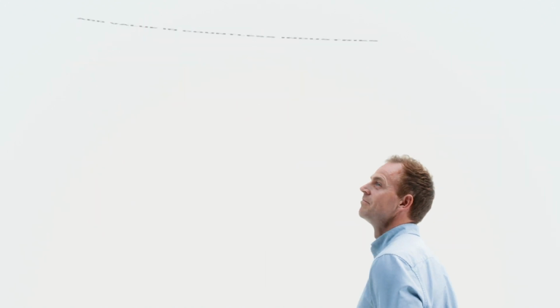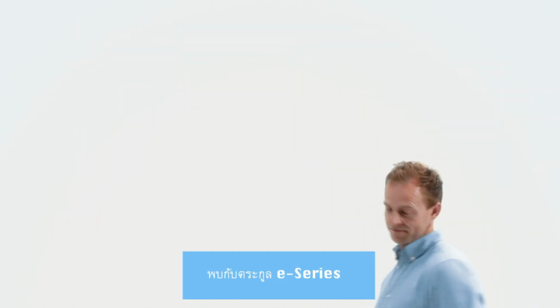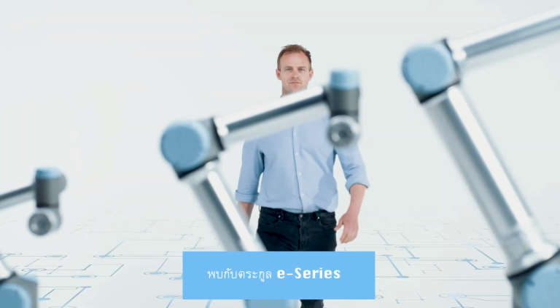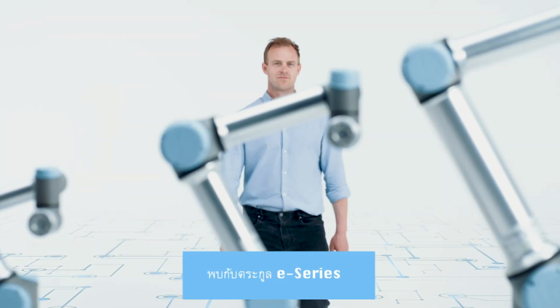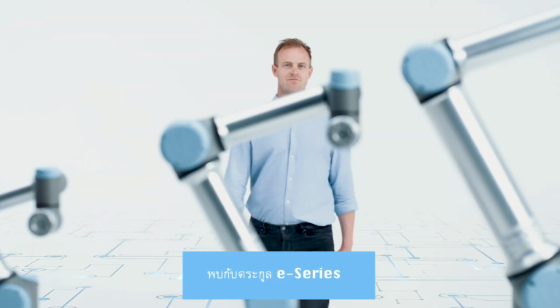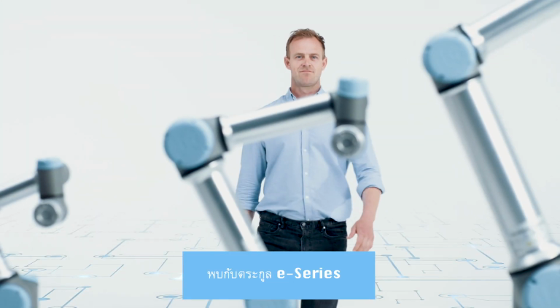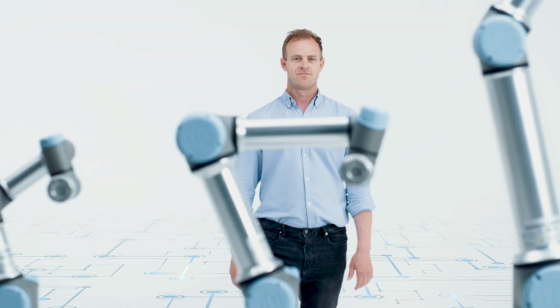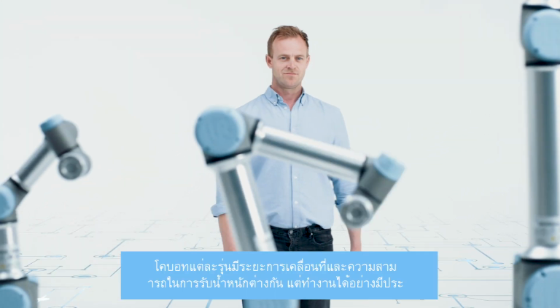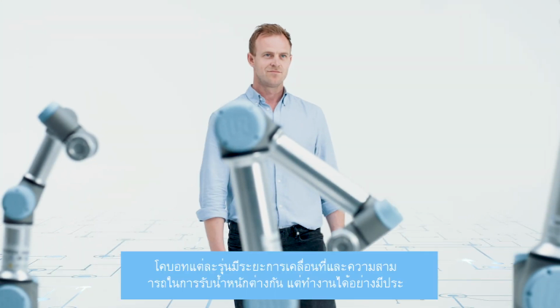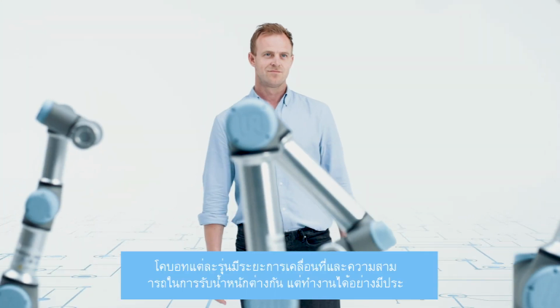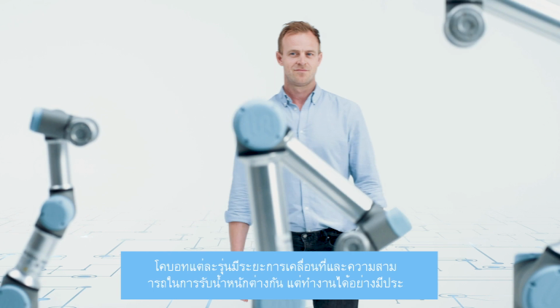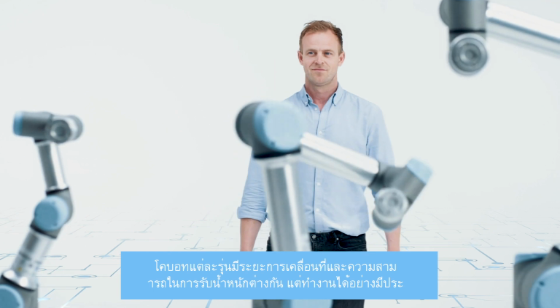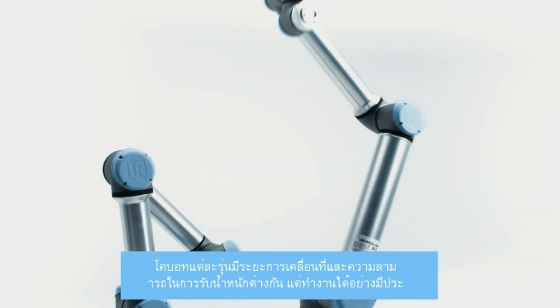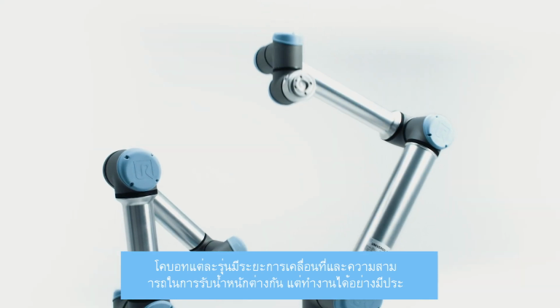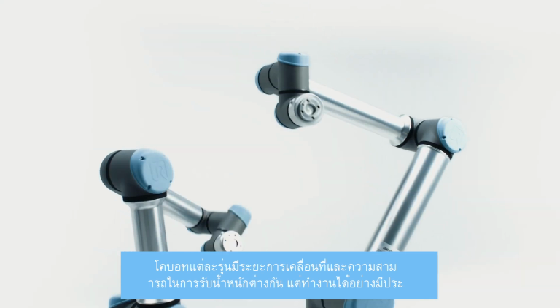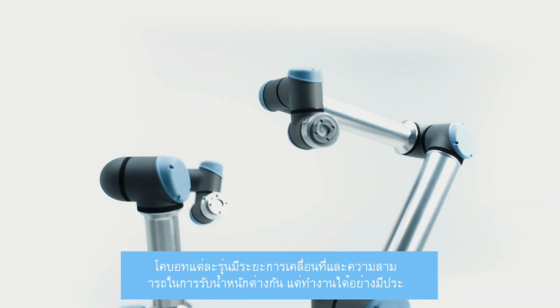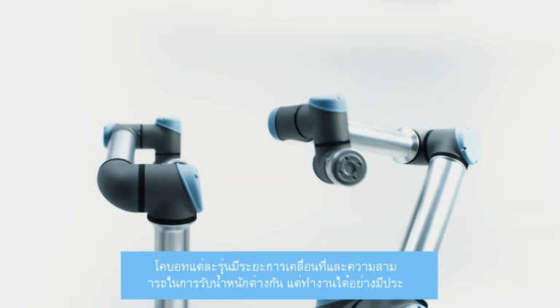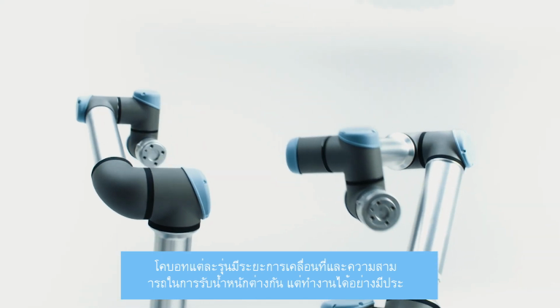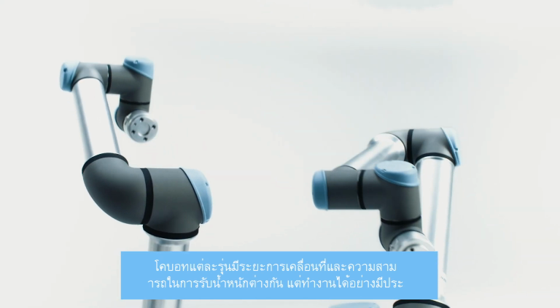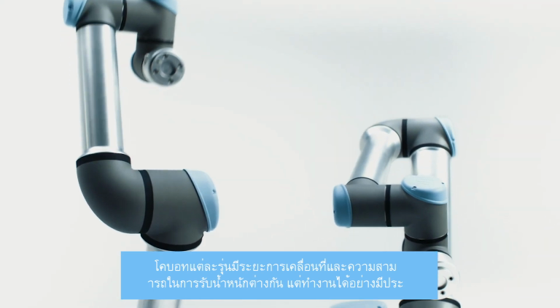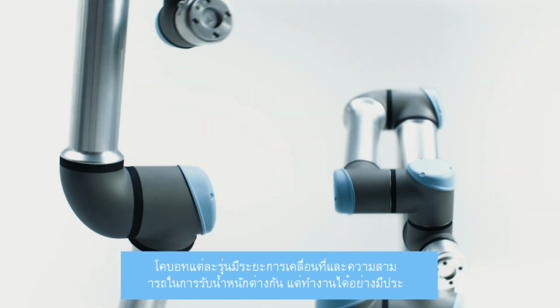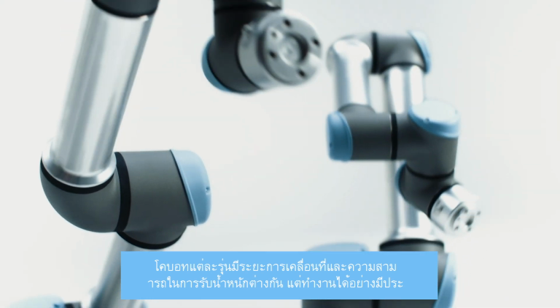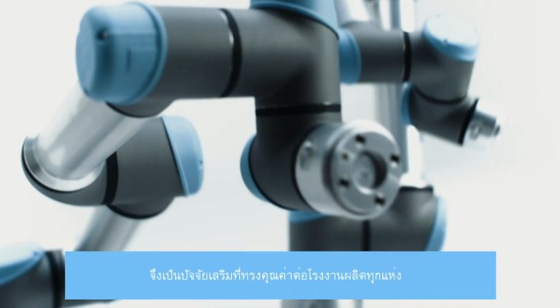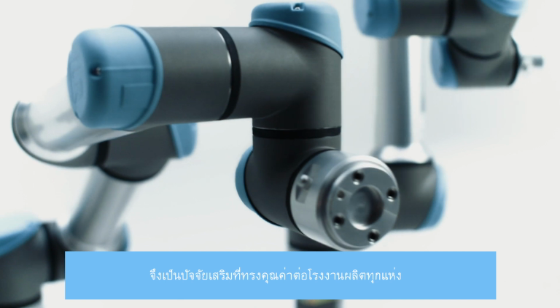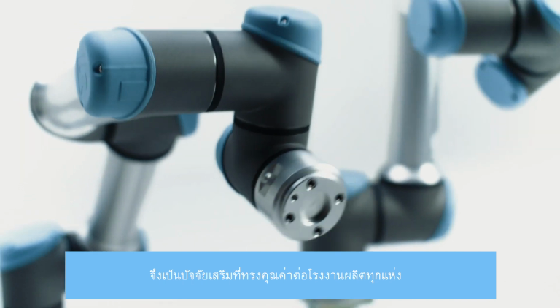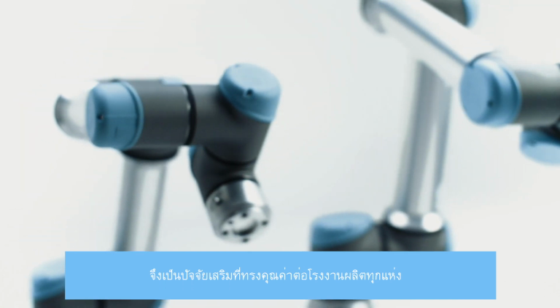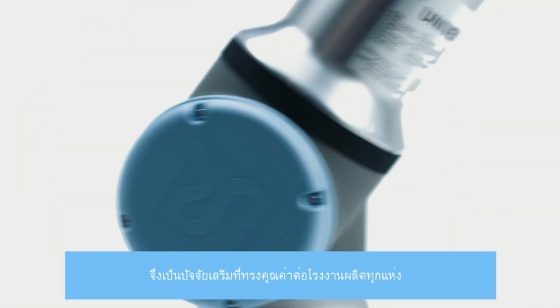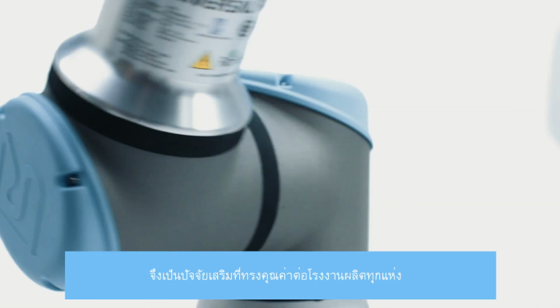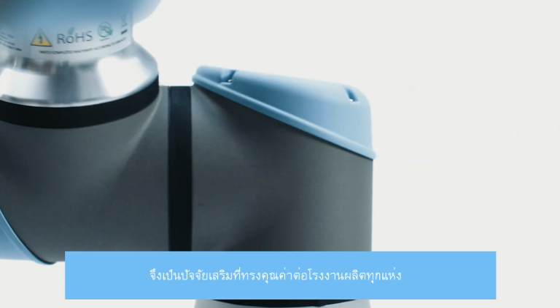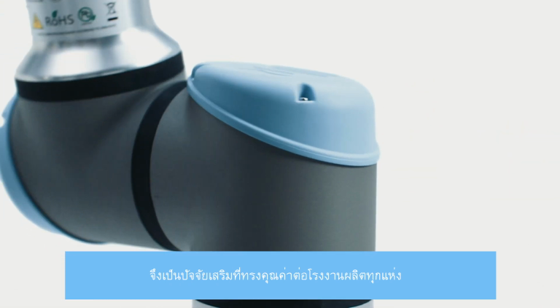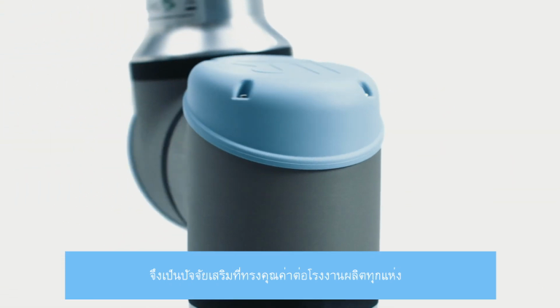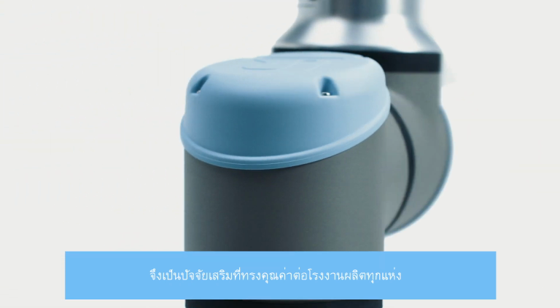Meet the E-Series family. Each Cobot has a different reach and payload, but they share the same dependability that makes them a valuable addition to any production facility.